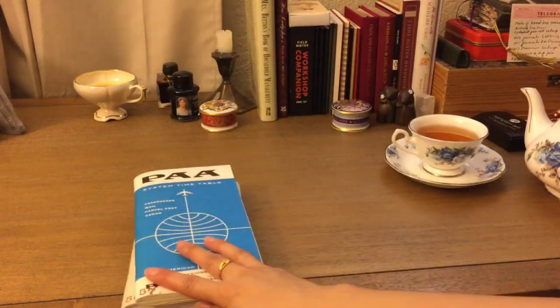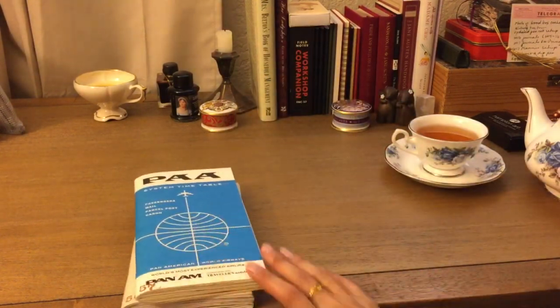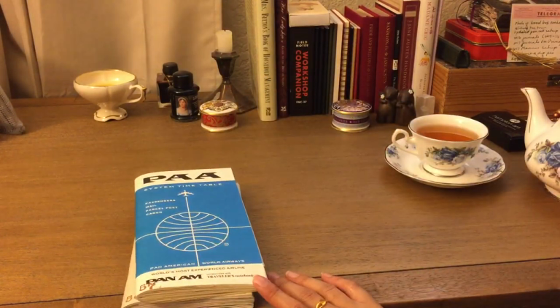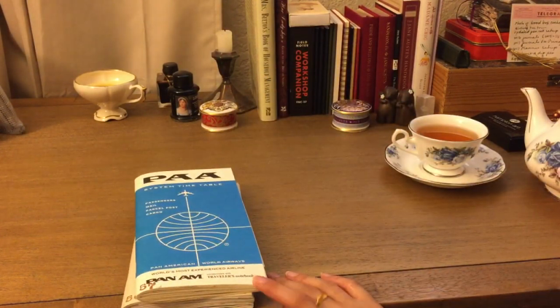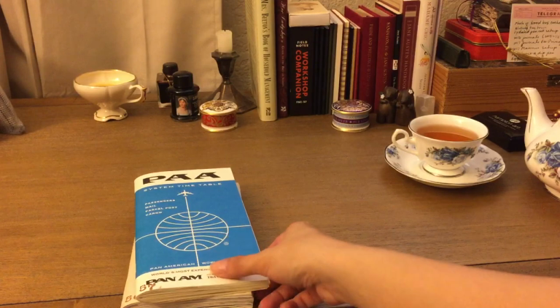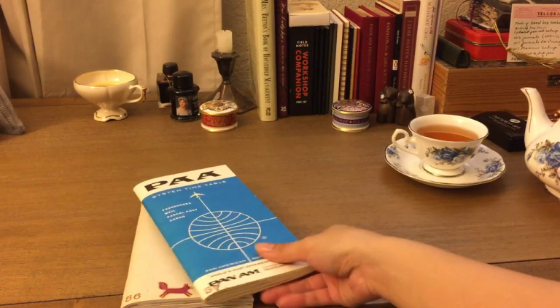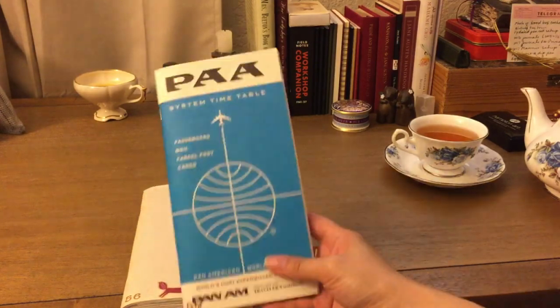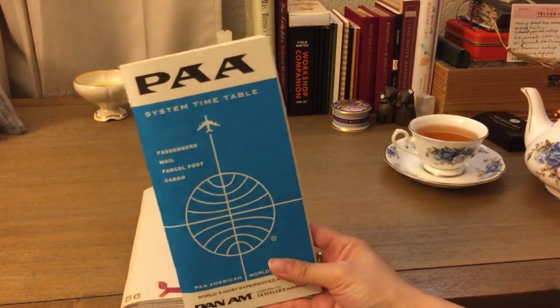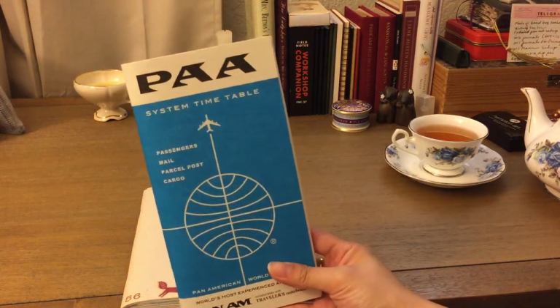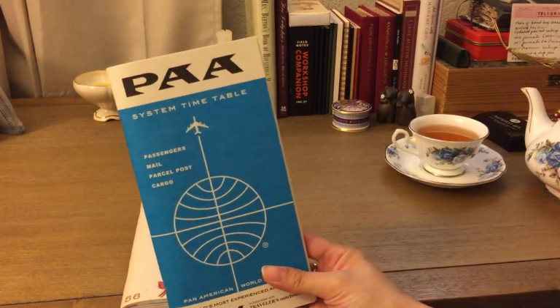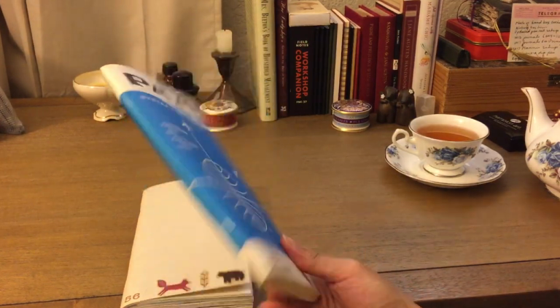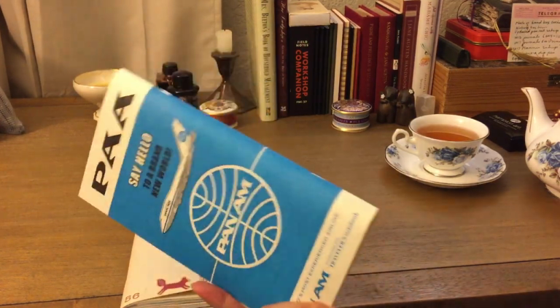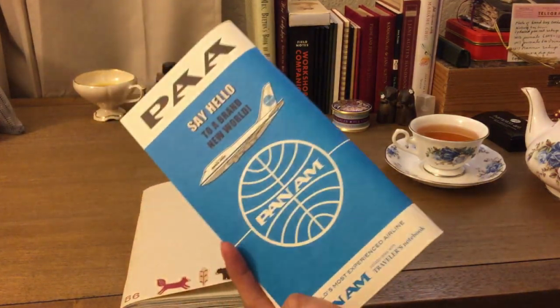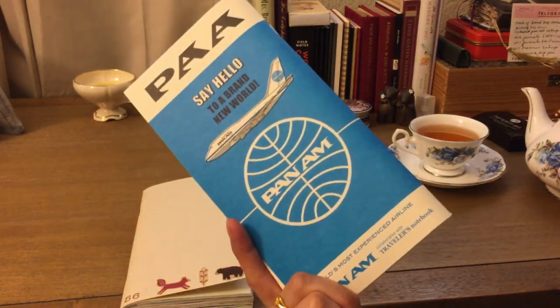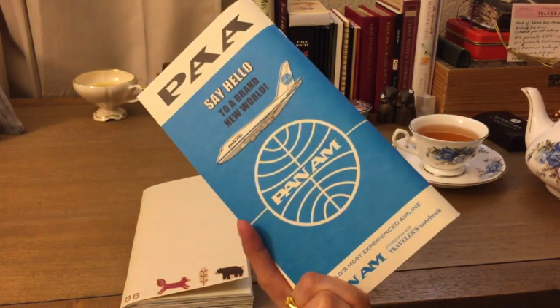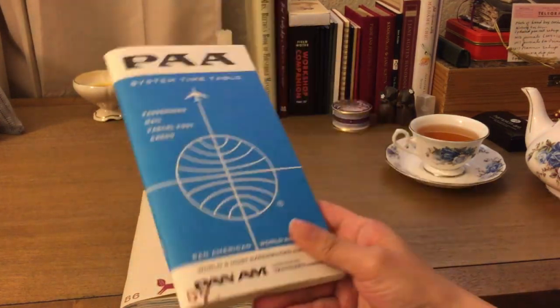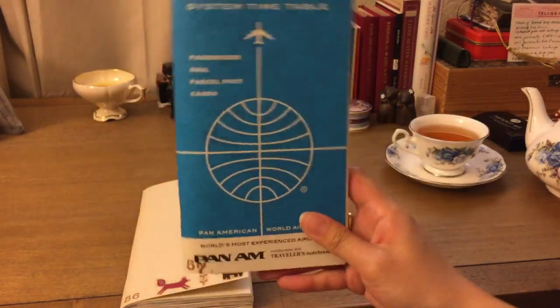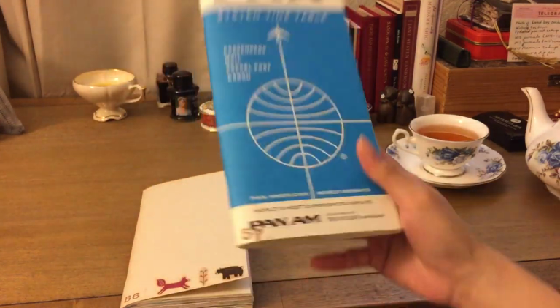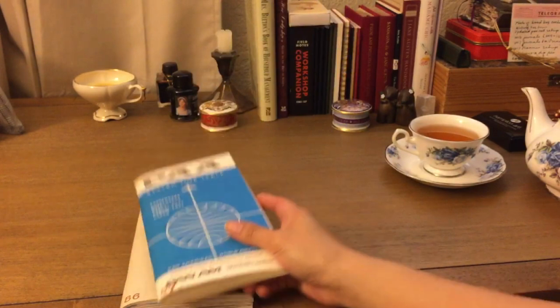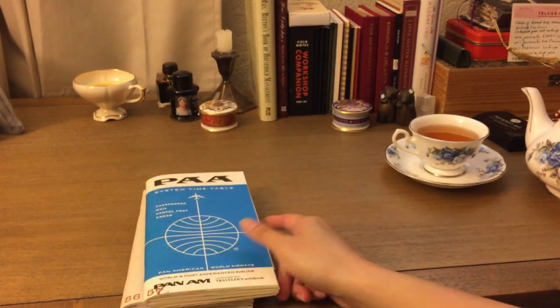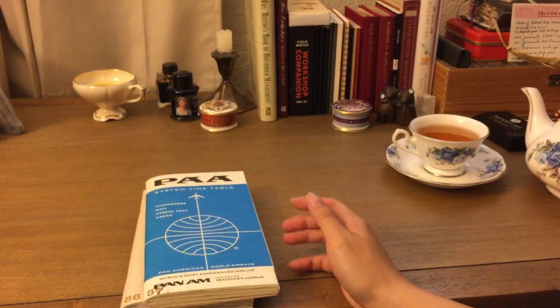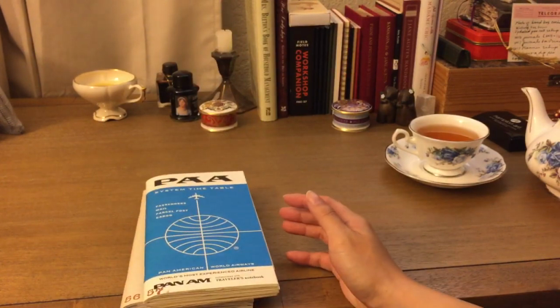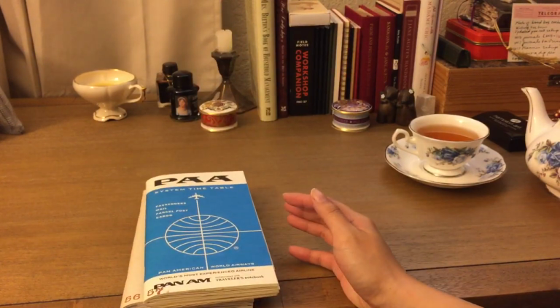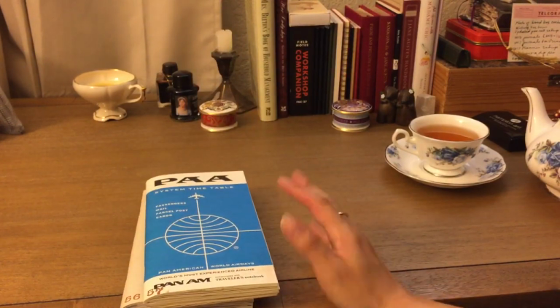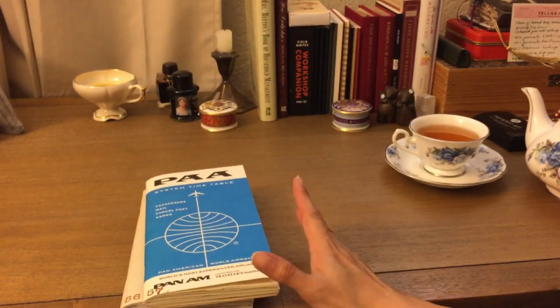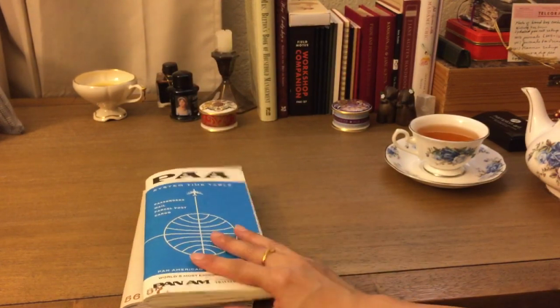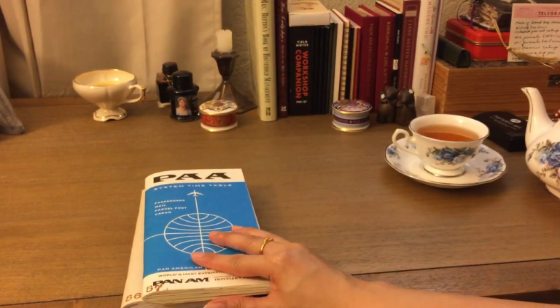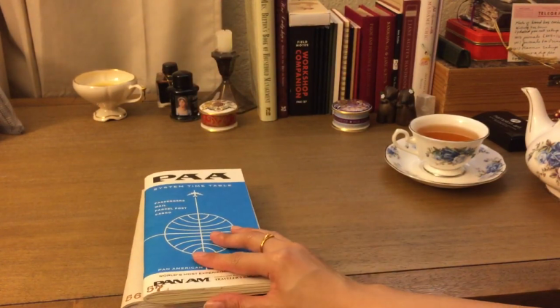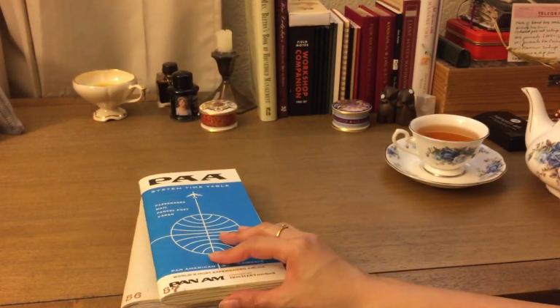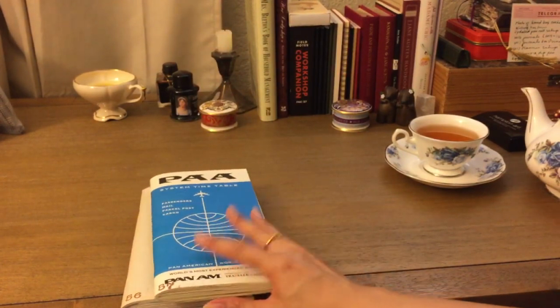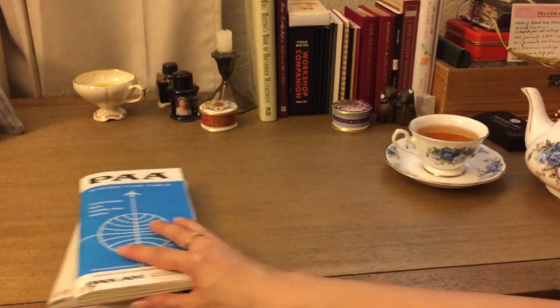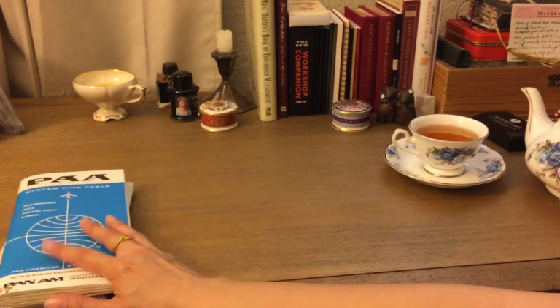Insert 57 — I had a Pan Am insert that I wanted to use up, so I kept it very simple because I love the look of the Pan Am inserts. I think I still have a few left, which I am kind of hoarding now because they don't really make those anymore.